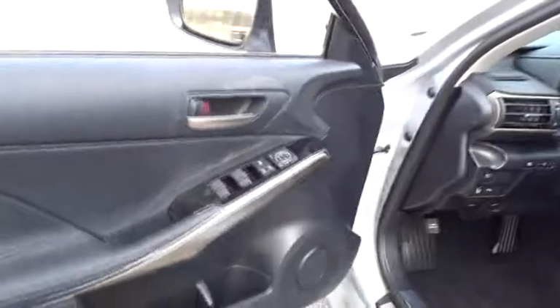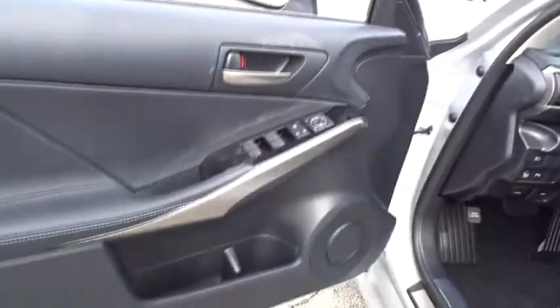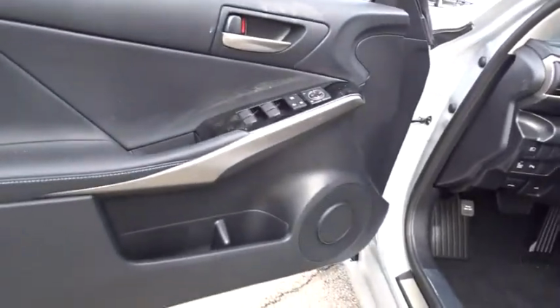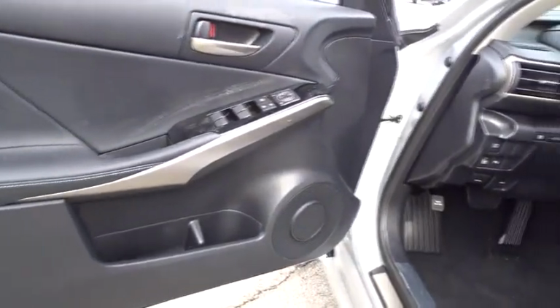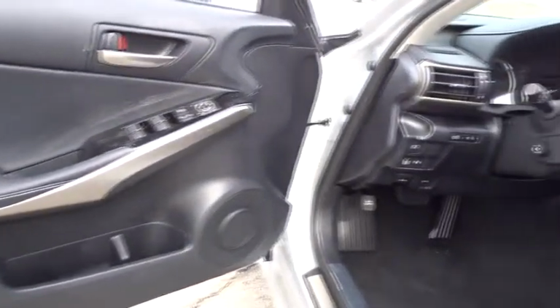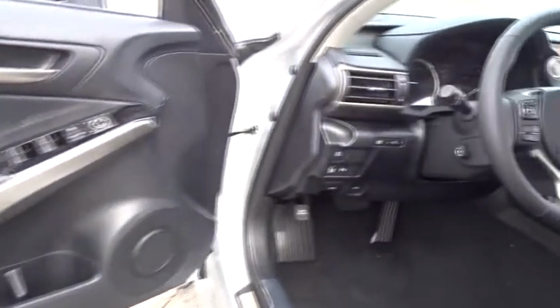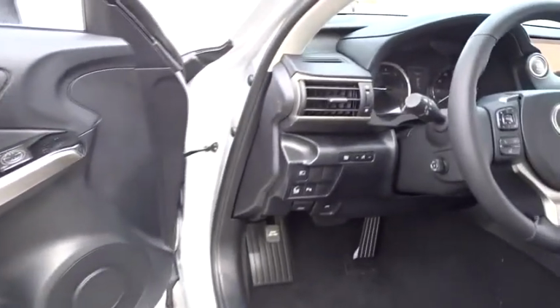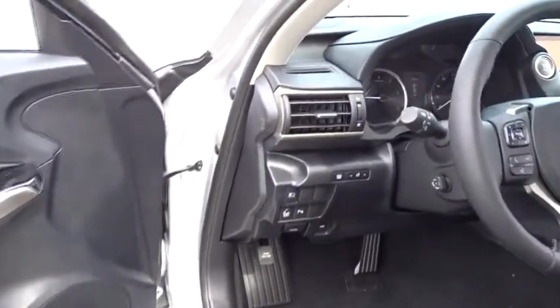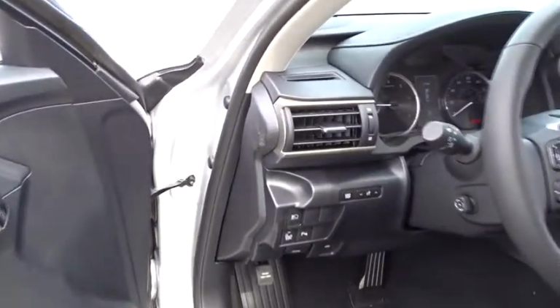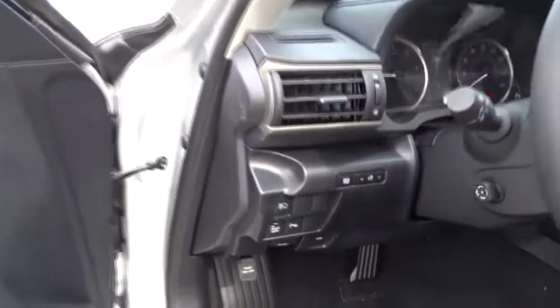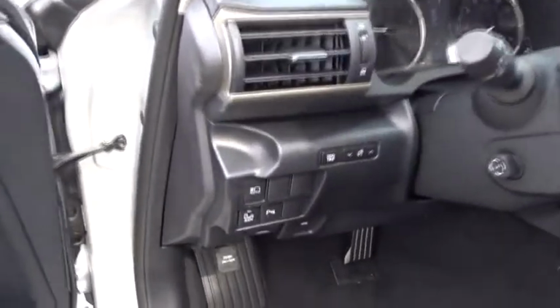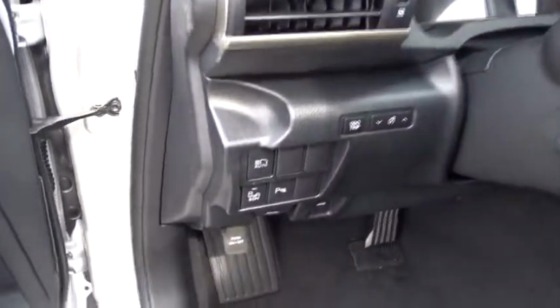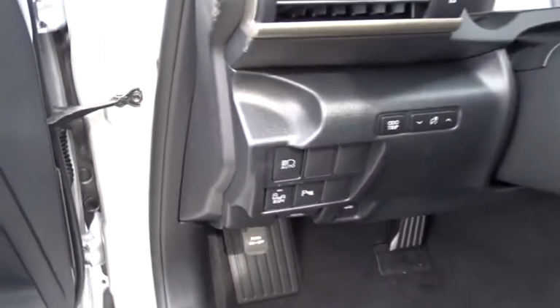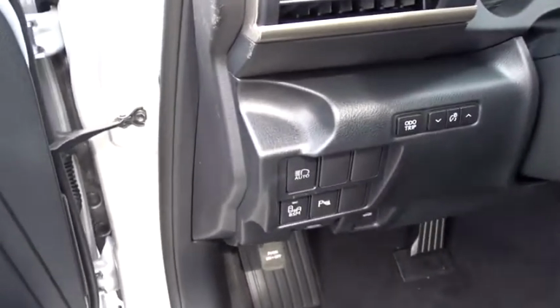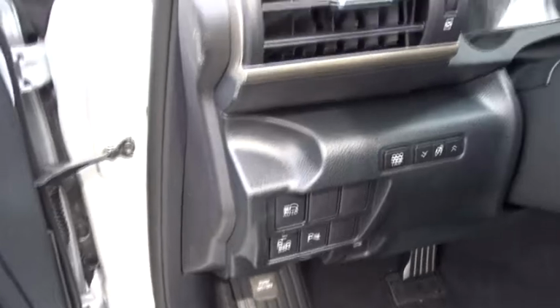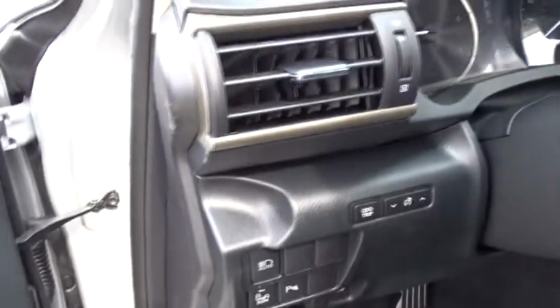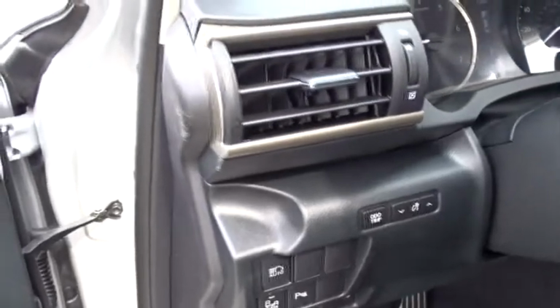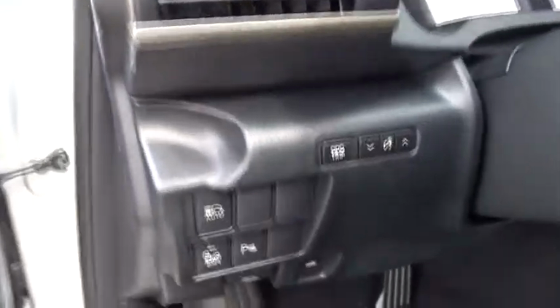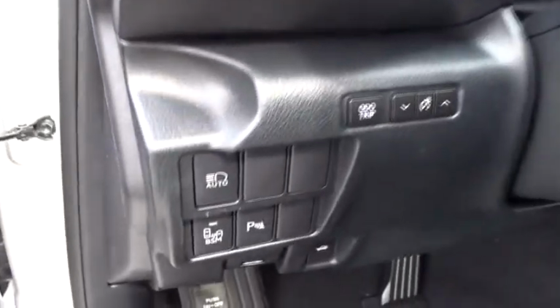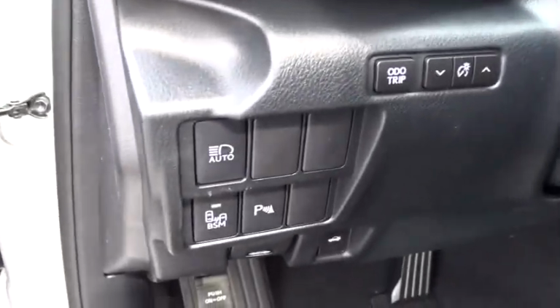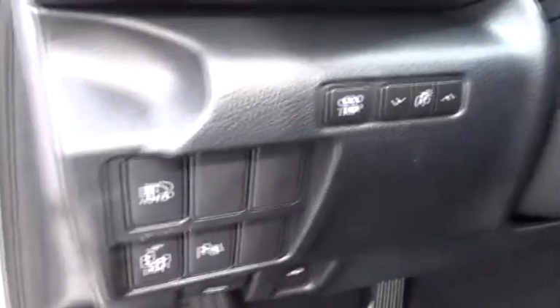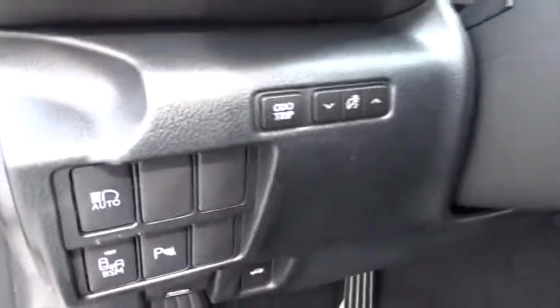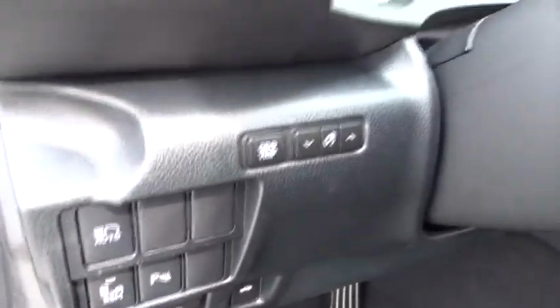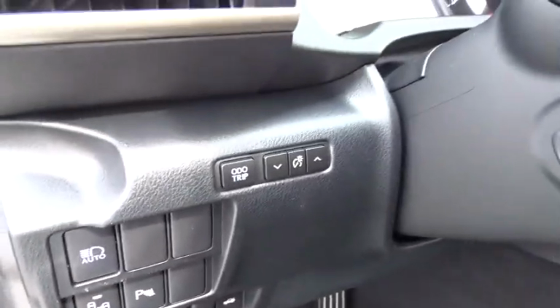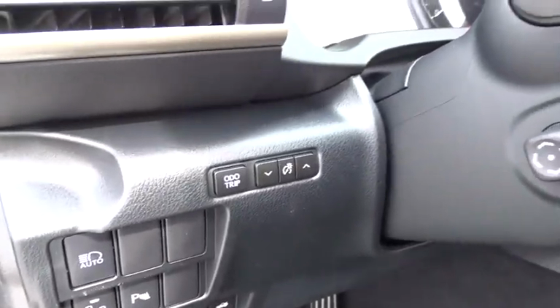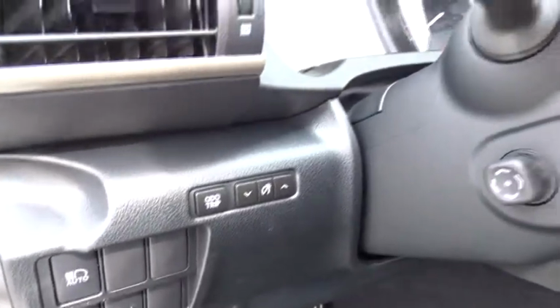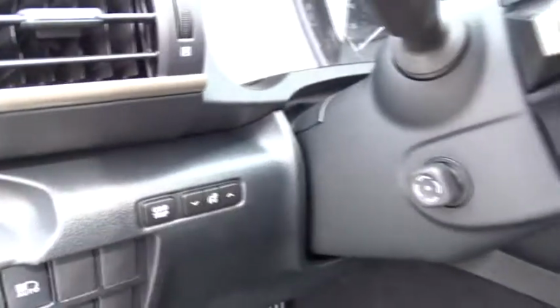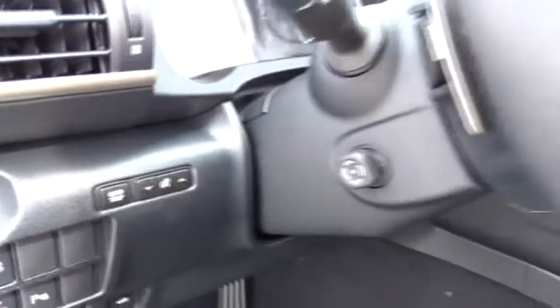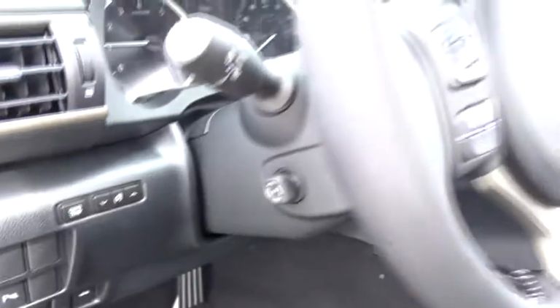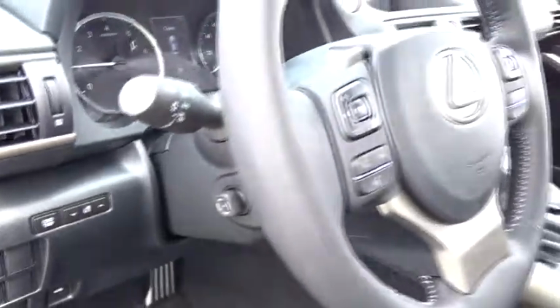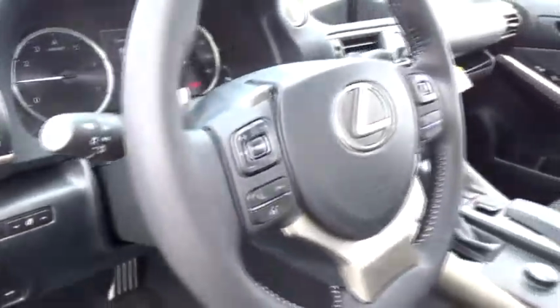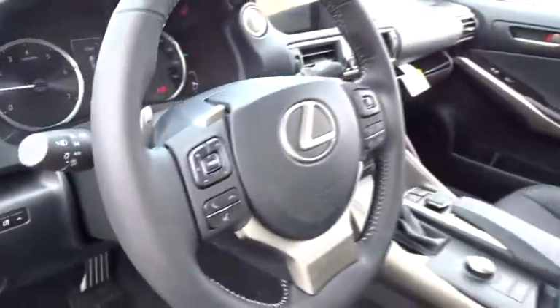Lane Departure Warning, Keyless Entry, Stability Control, Traction Control, All-Wheel Drive, Power Passenger Seat, Anti-Lock Braking System, Steering Wheel Audio Controls, Leather-Wrapped Steering Wheel.